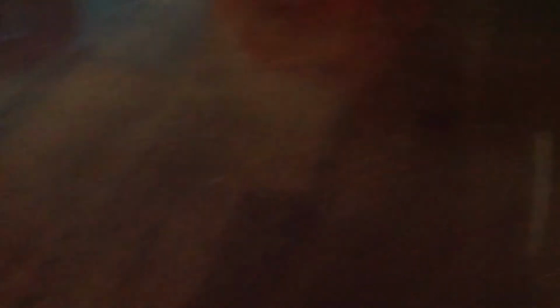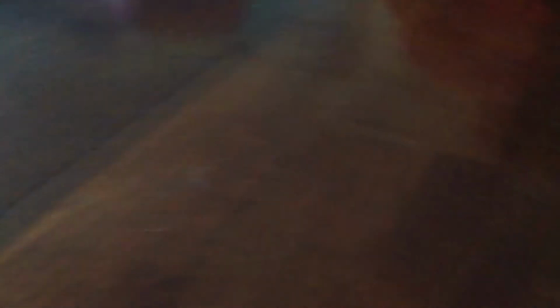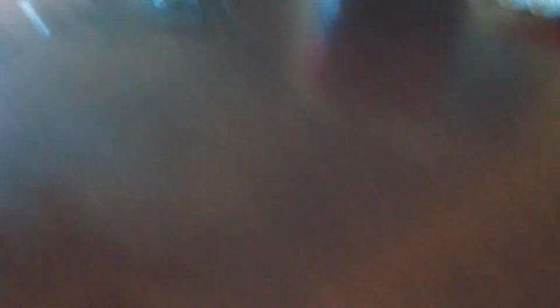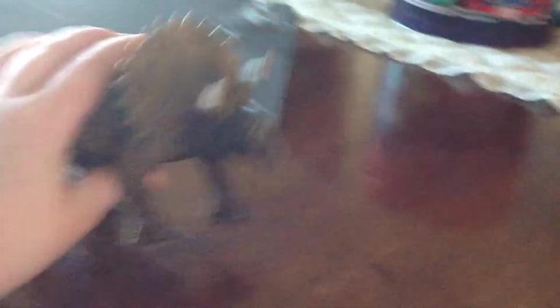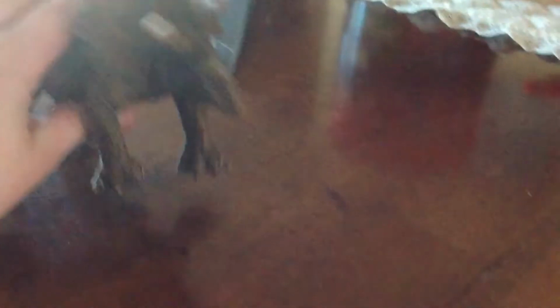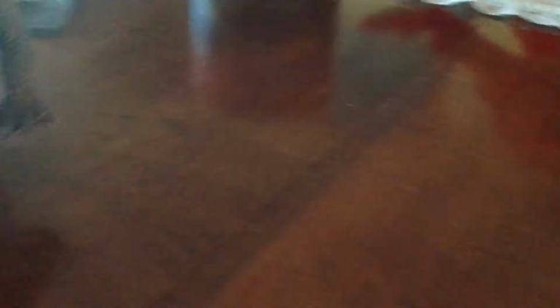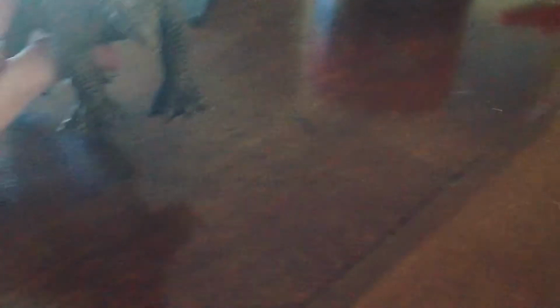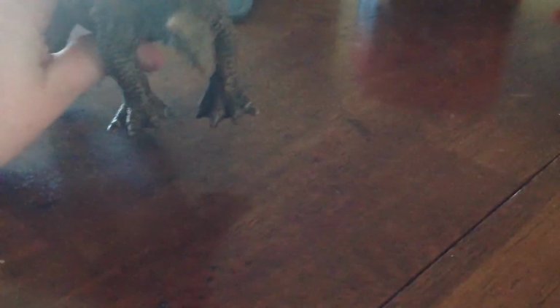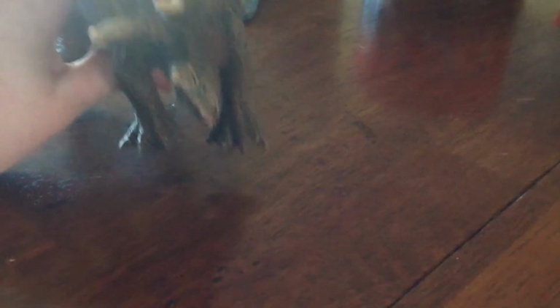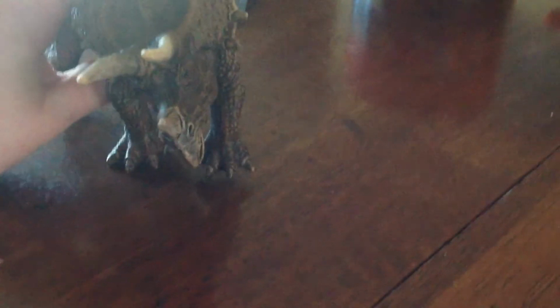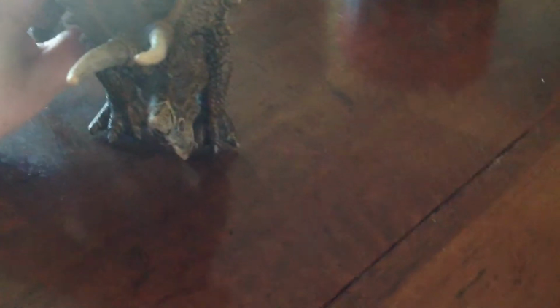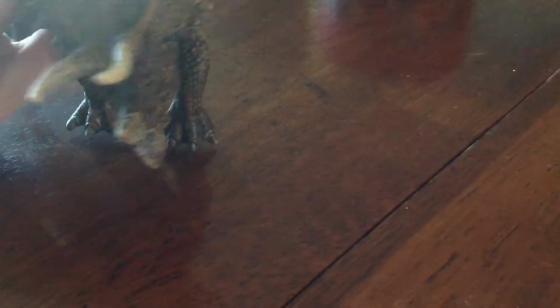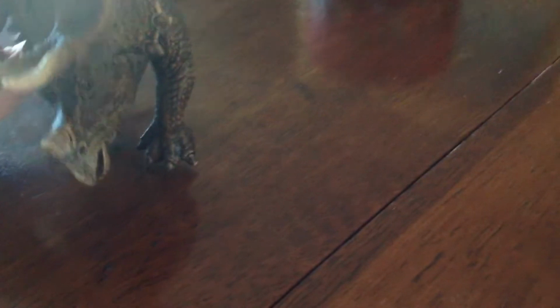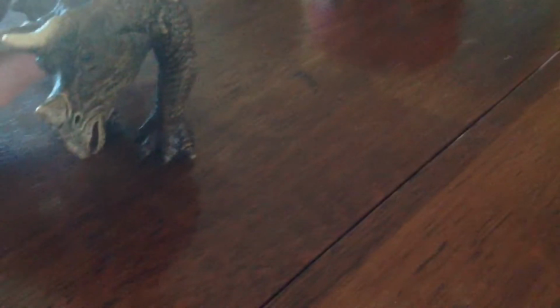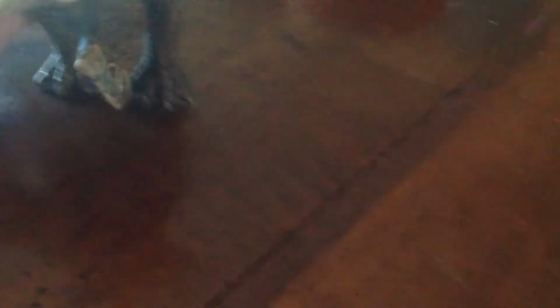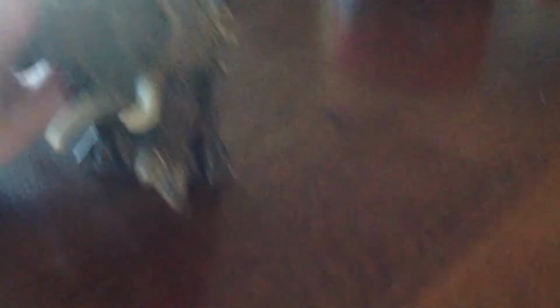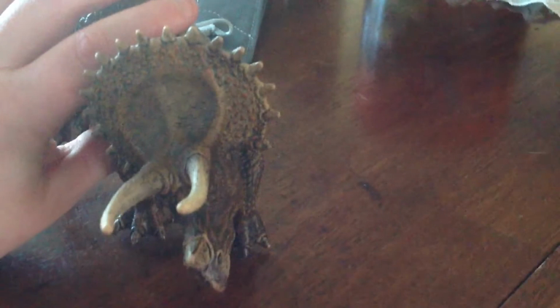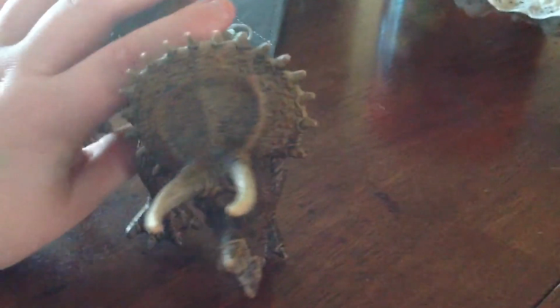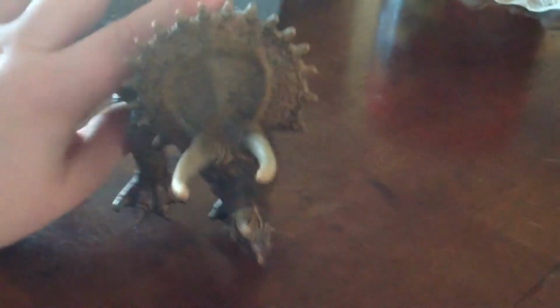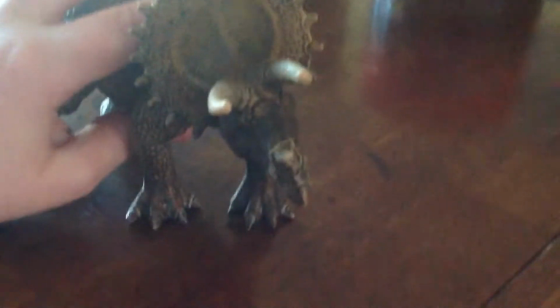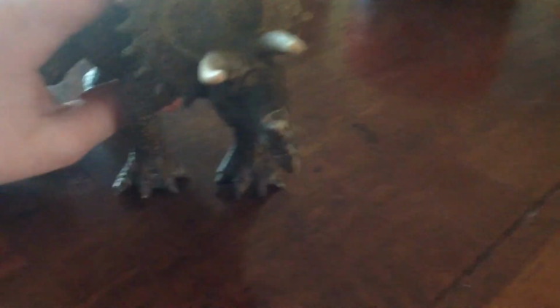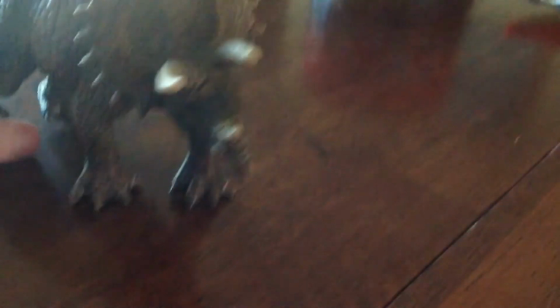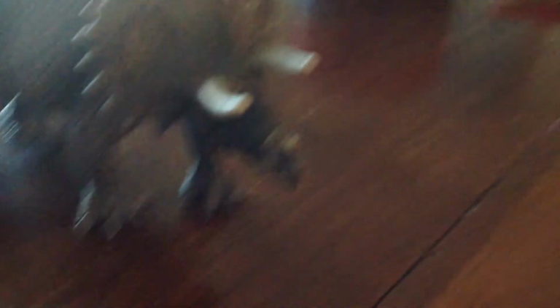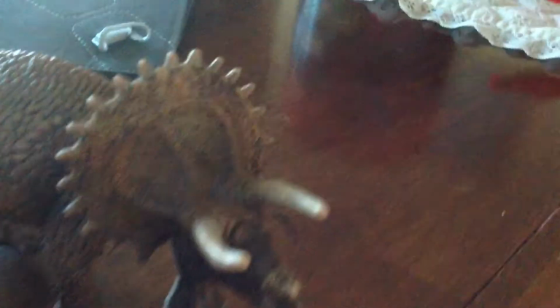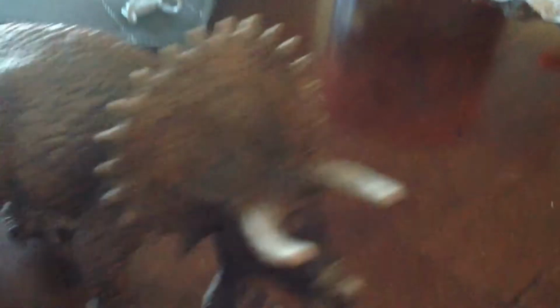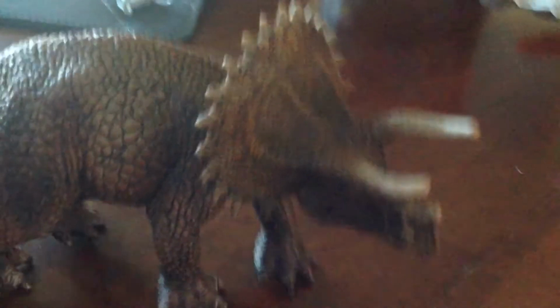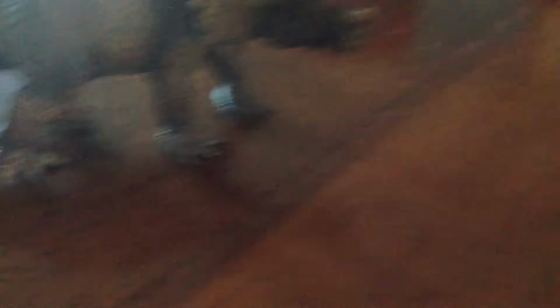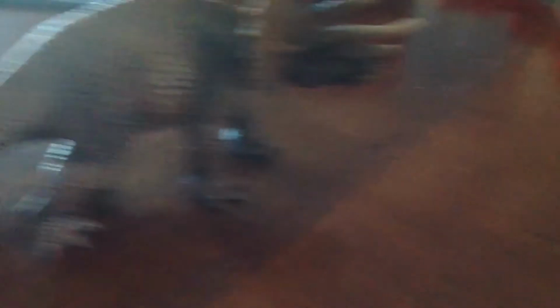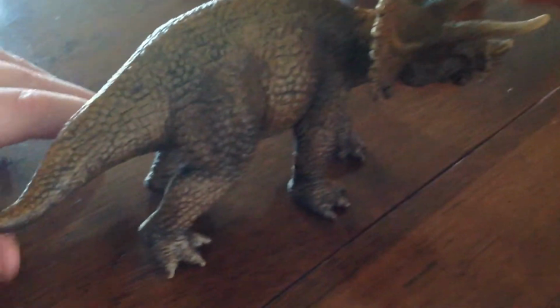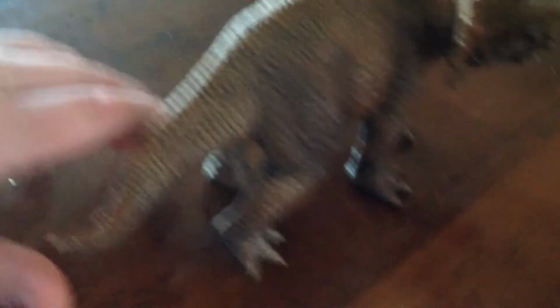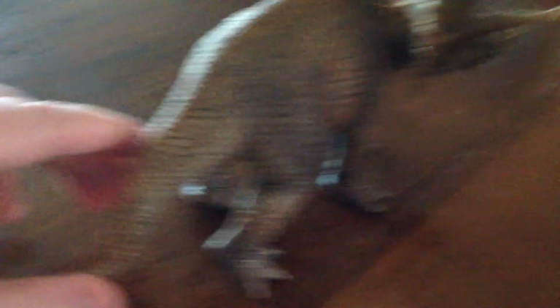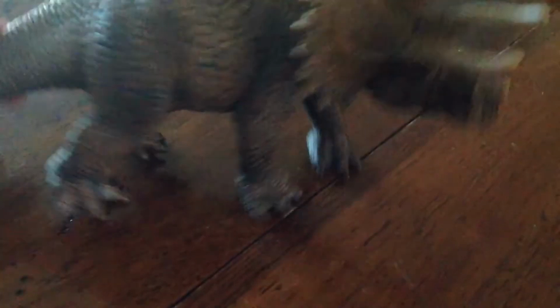Triceratops is a herbivore from the late Cretaceous of North America. It has three horns on its head — that means three horned face. See the frill? And it's a quadruped, as you can see.